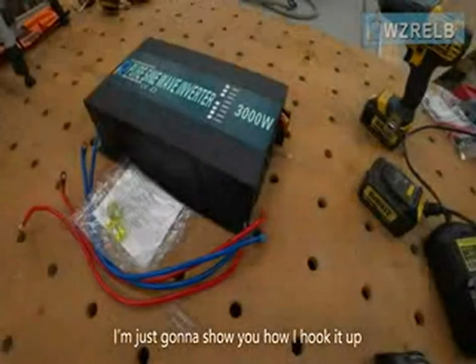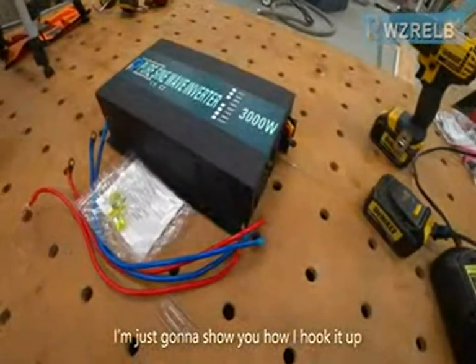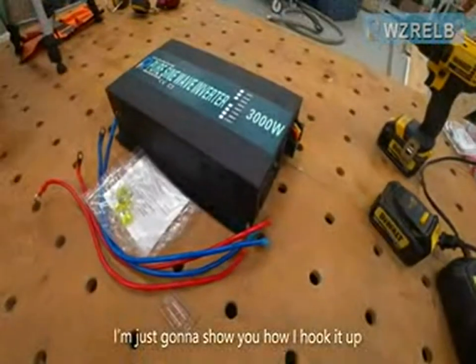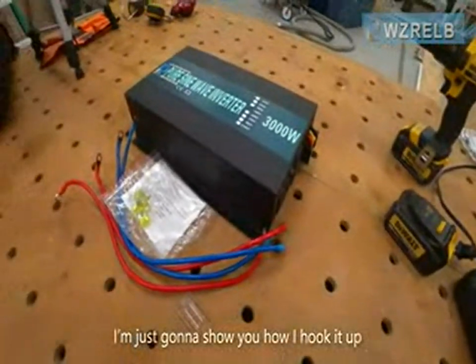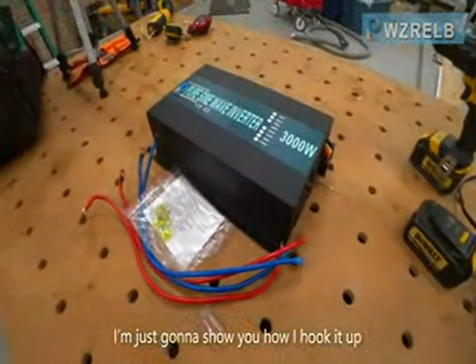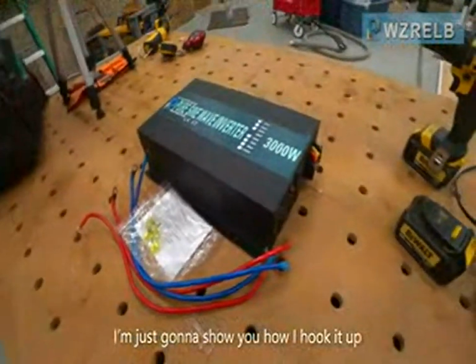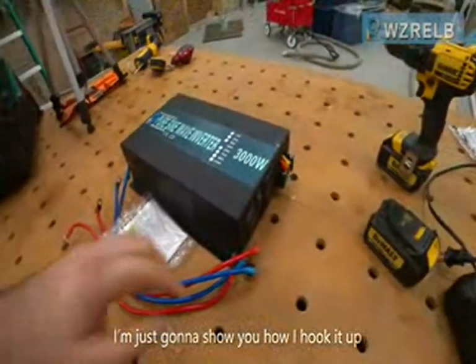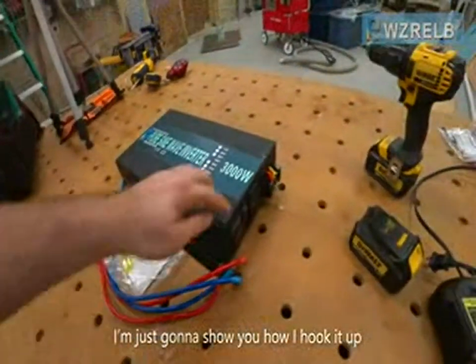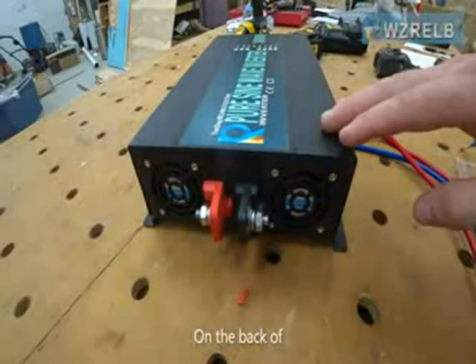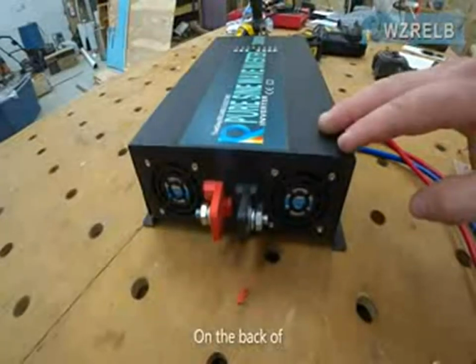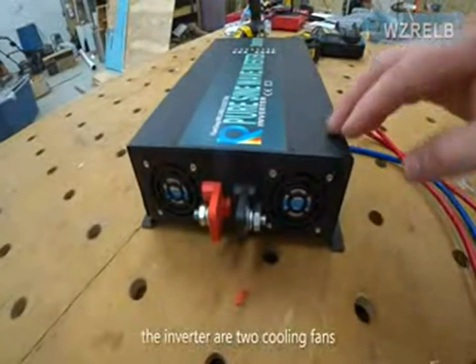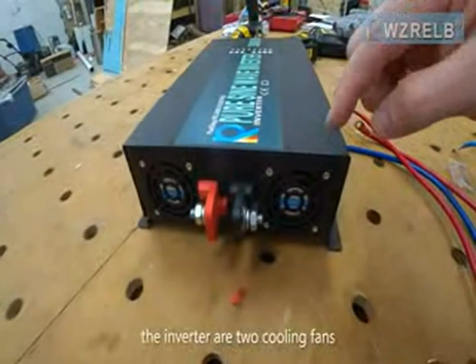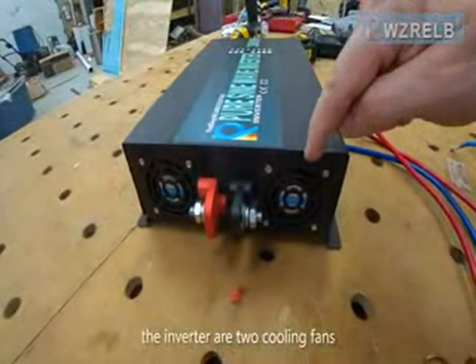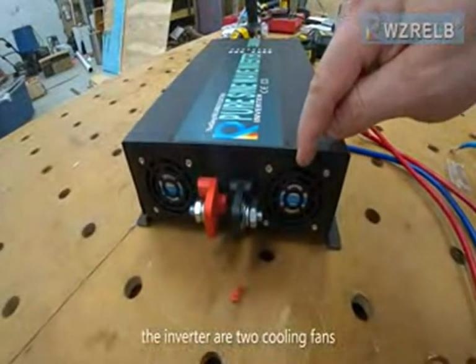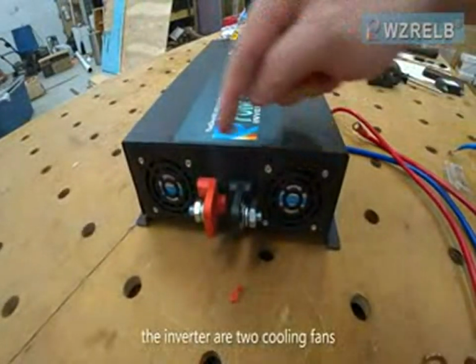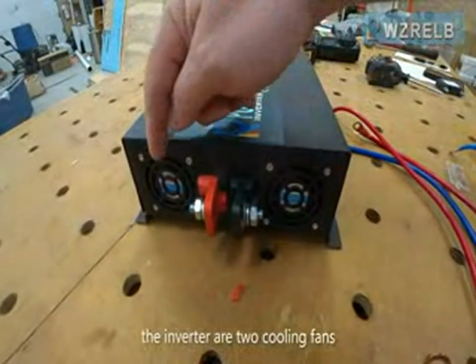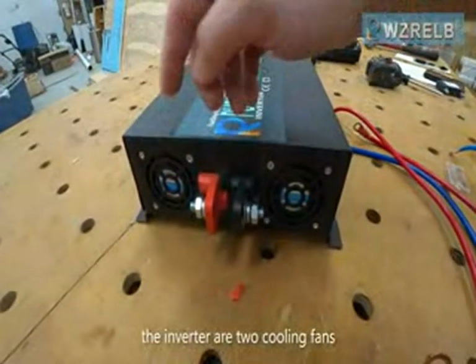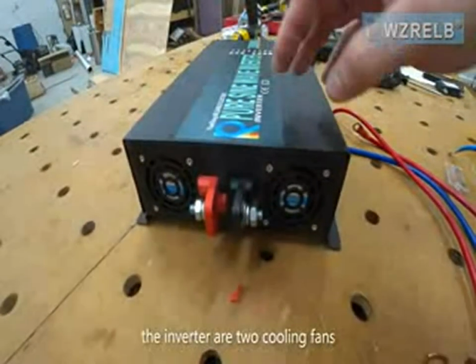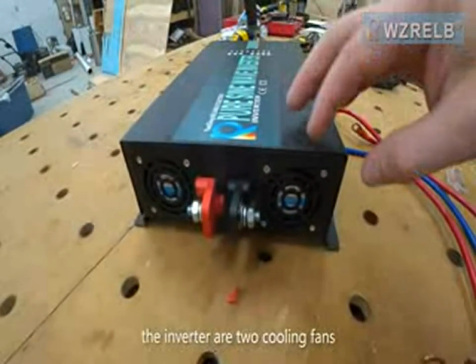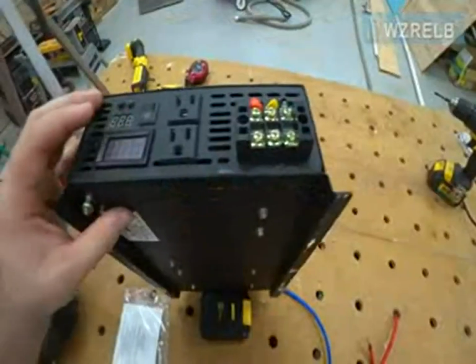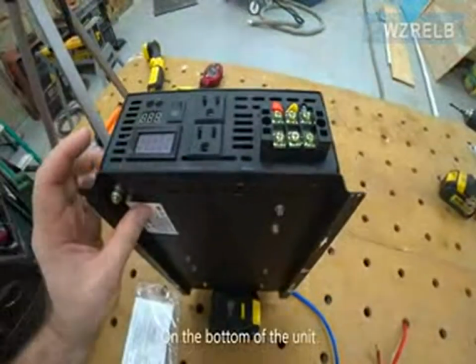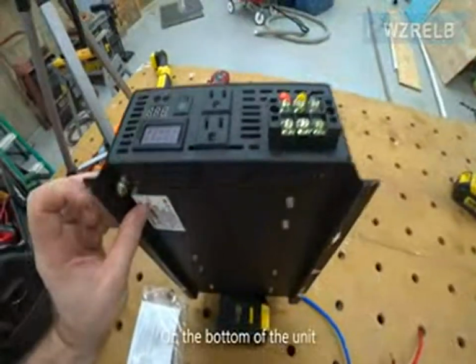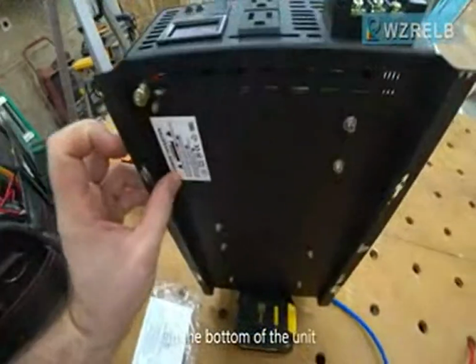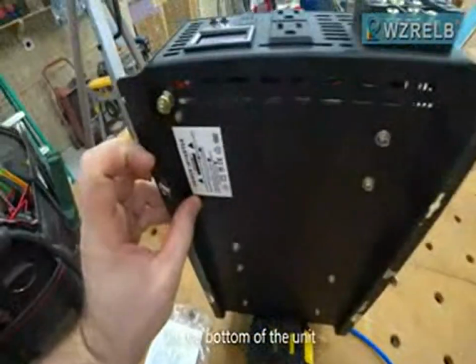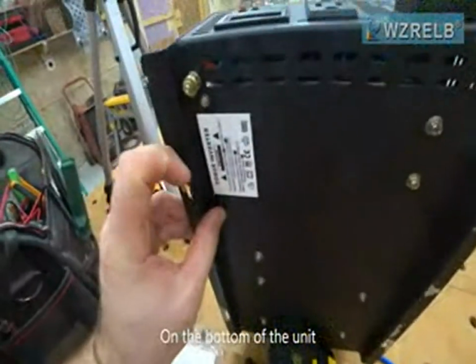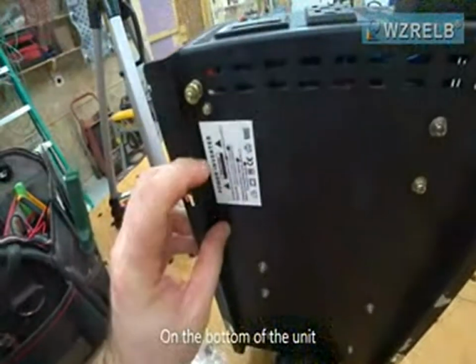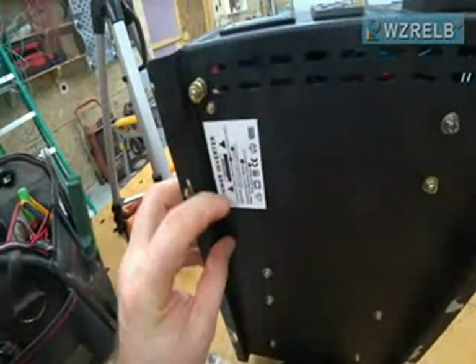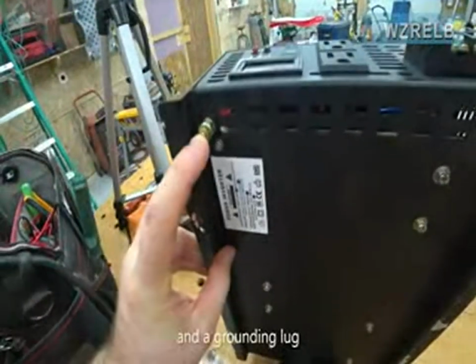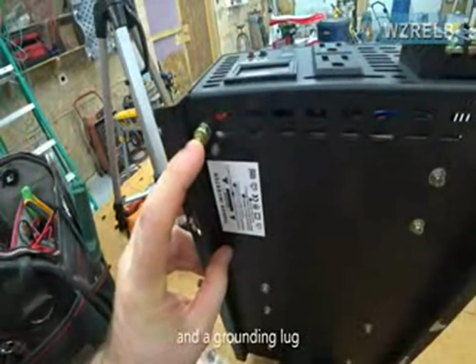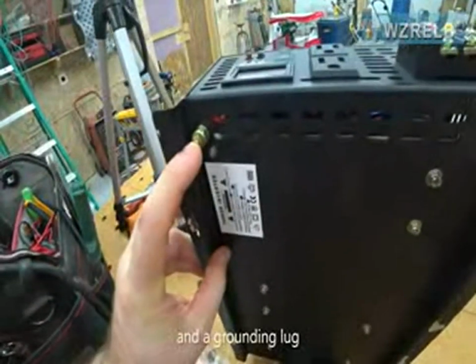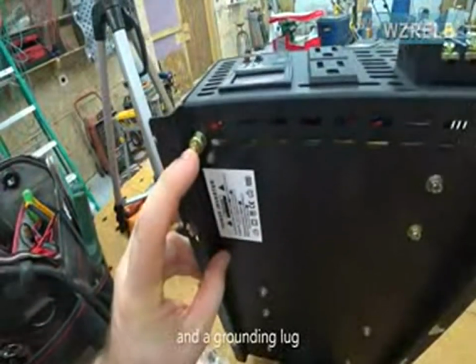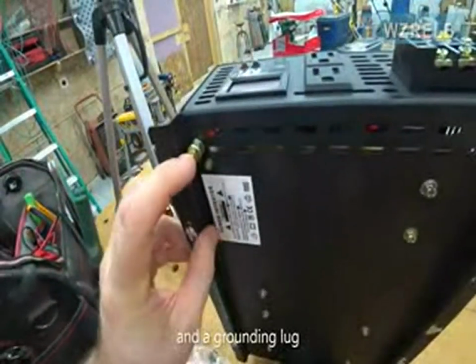I'm going to show you how I hook it up. On the back of the inverter are two cooling fans on the bottom of the unit and a grounding lug.